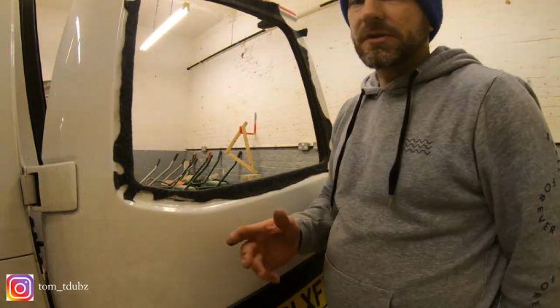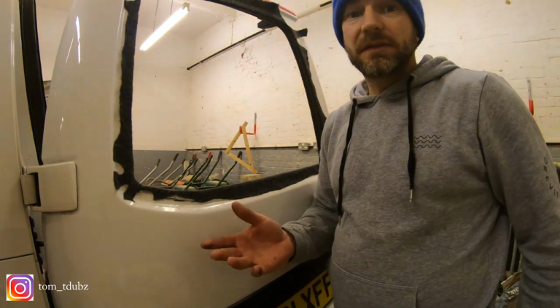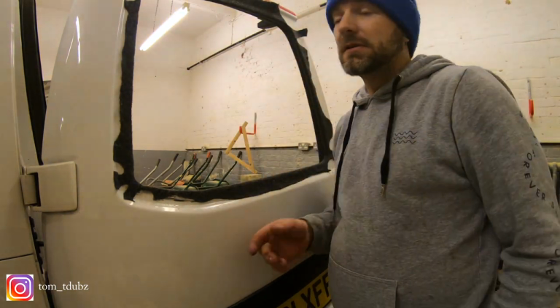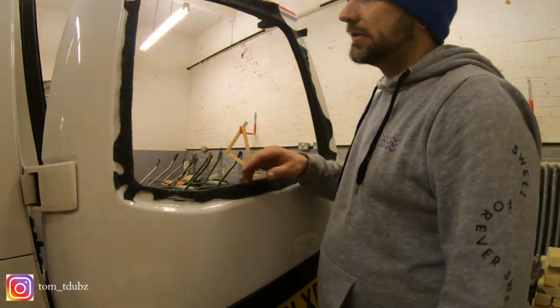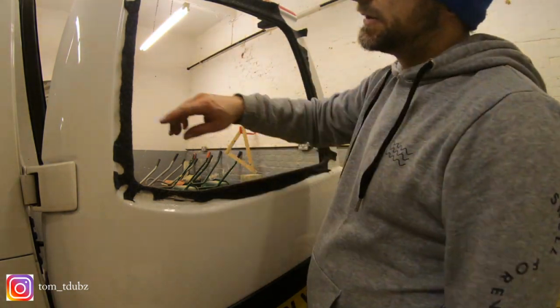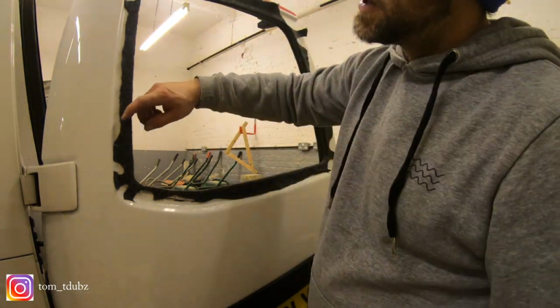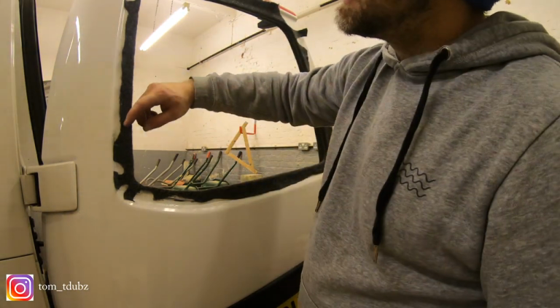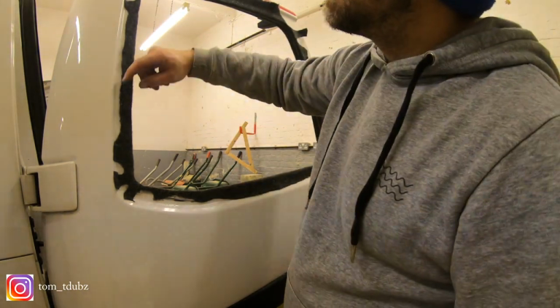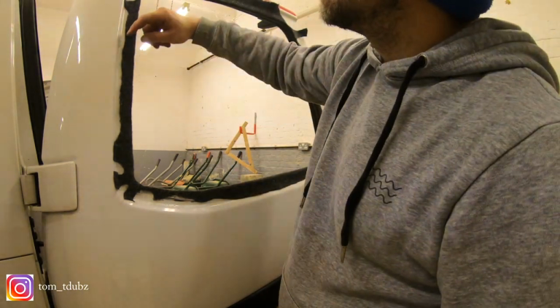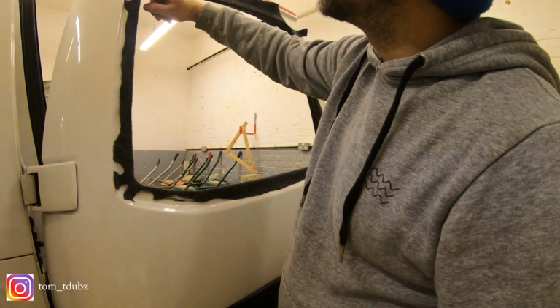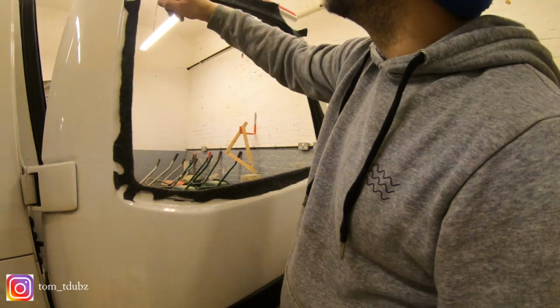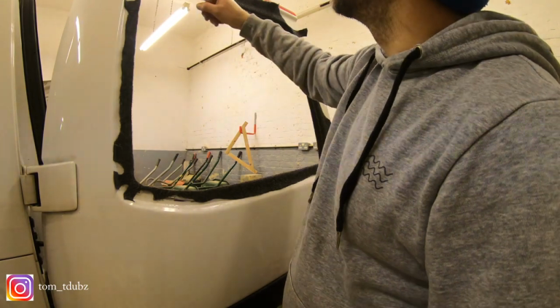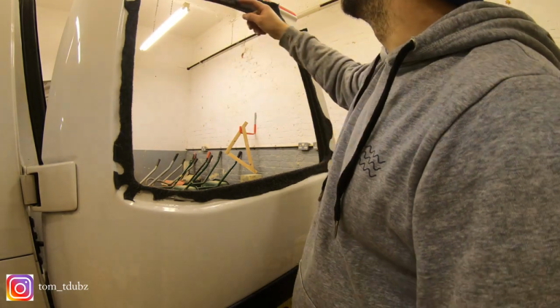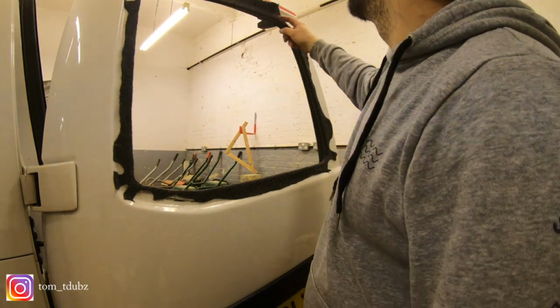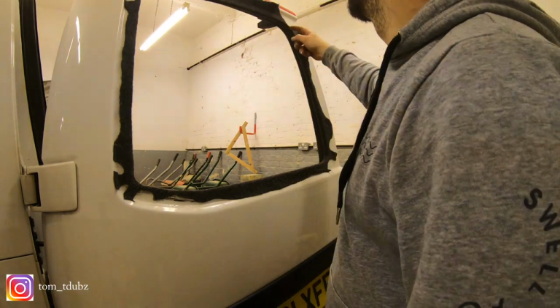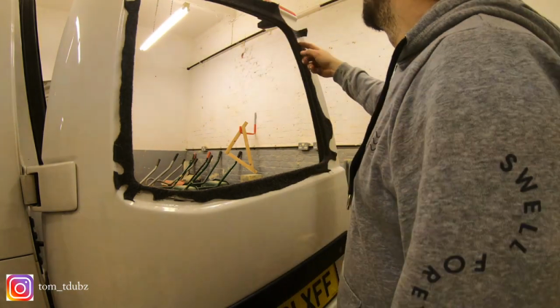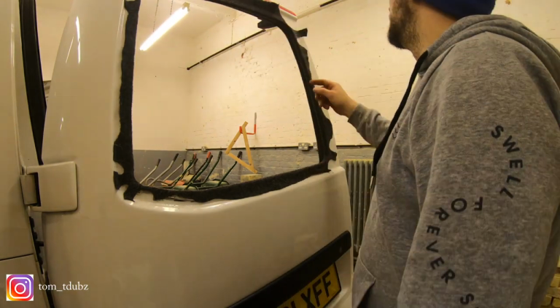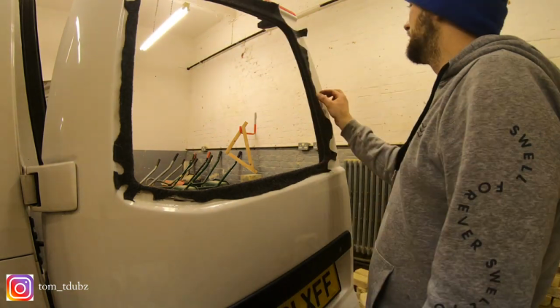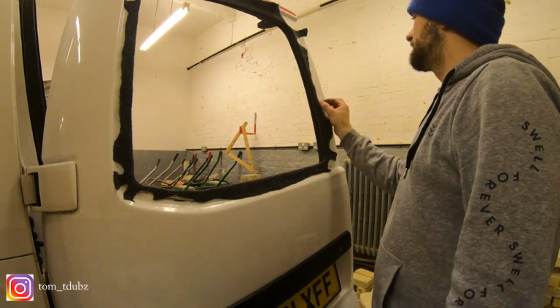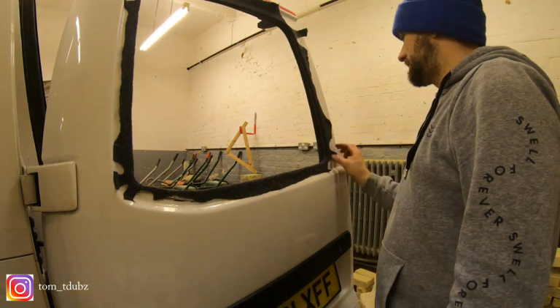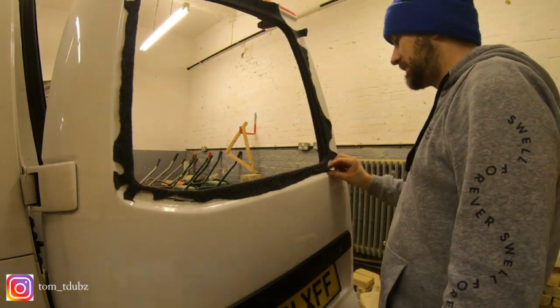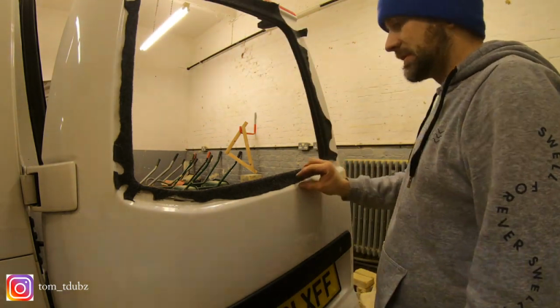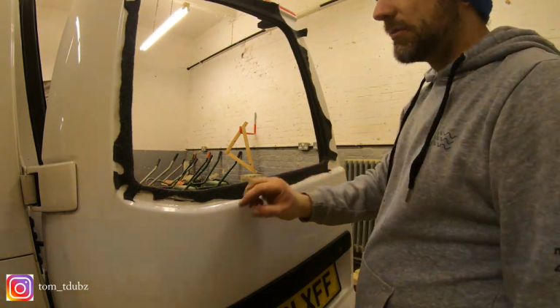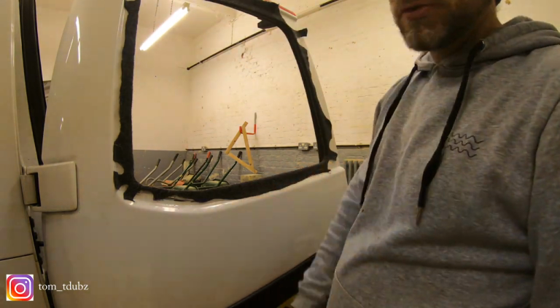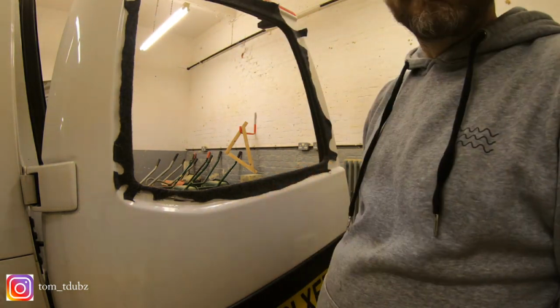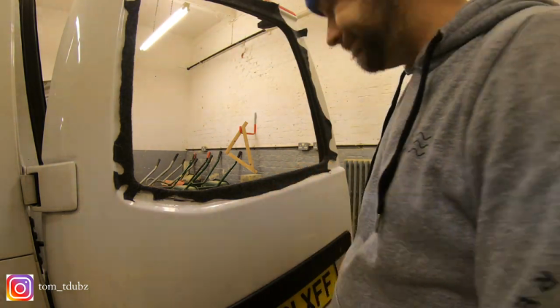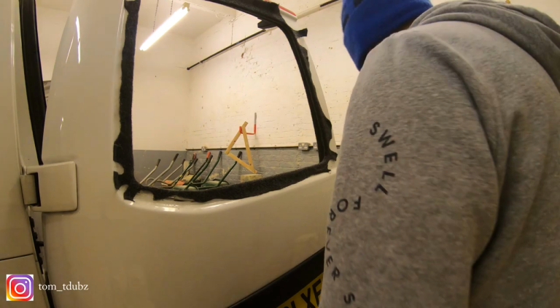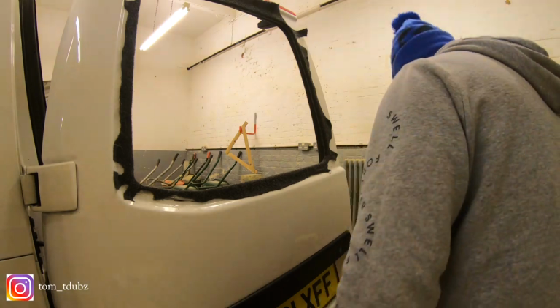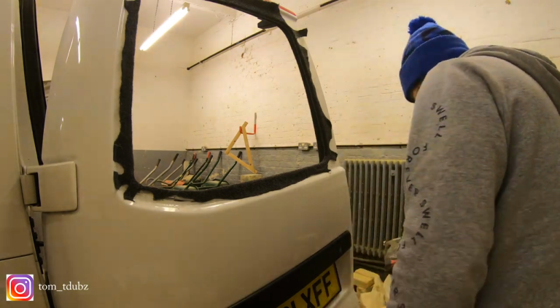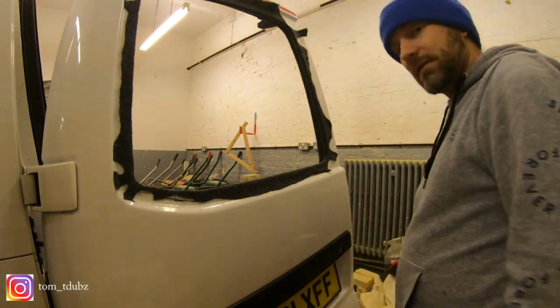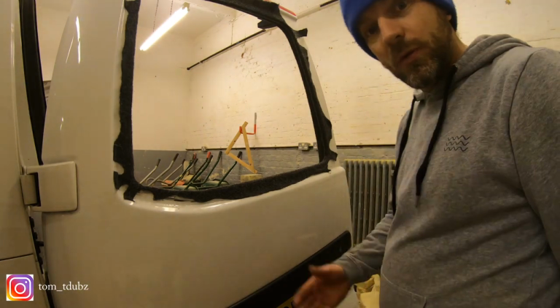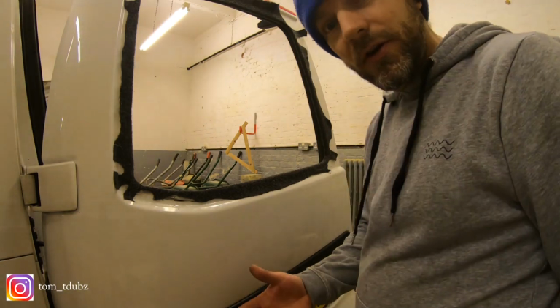All that's left to do now is just to get my Stanley blade out and trim all the way around the edge, leaving enough space for a decent blob of glue for the window.